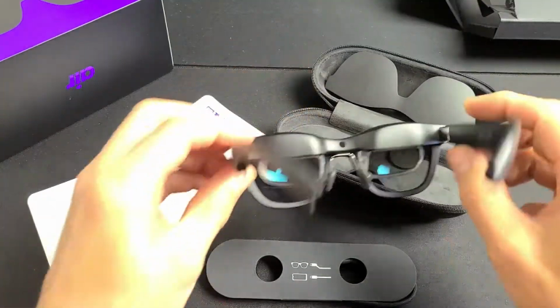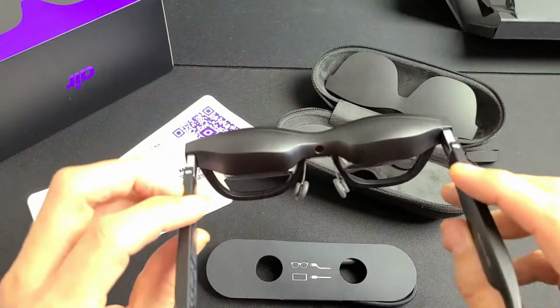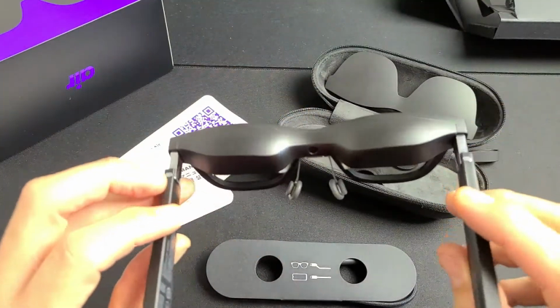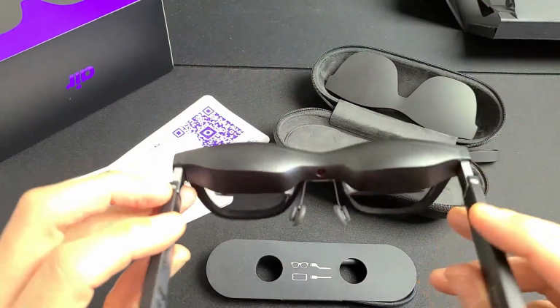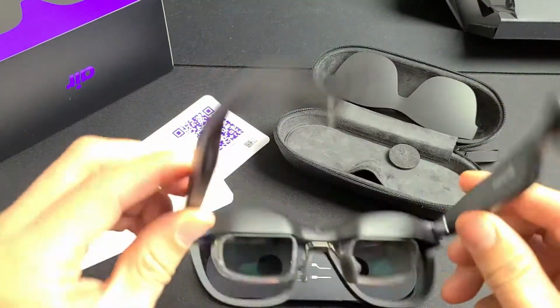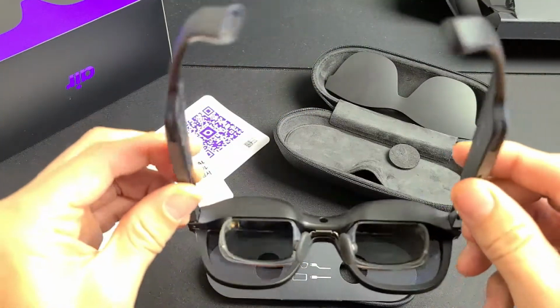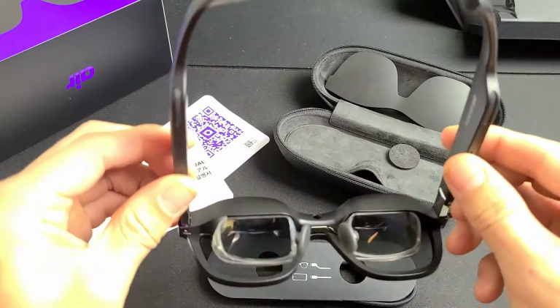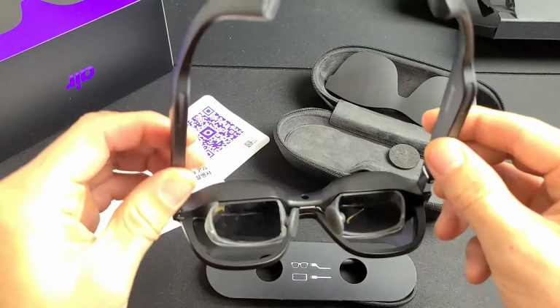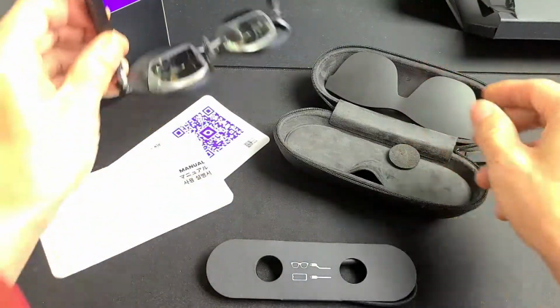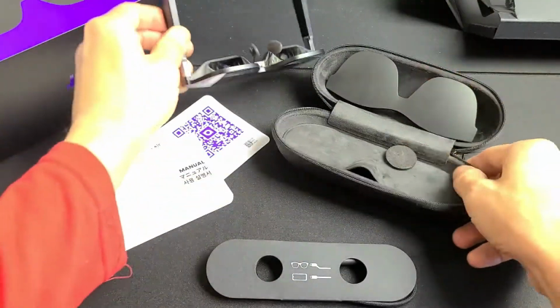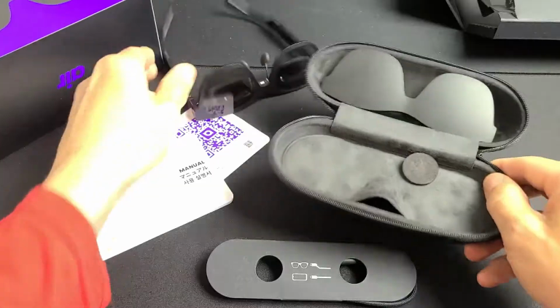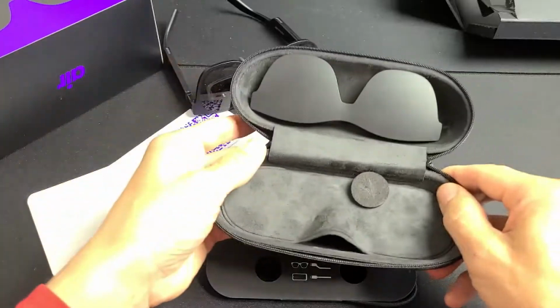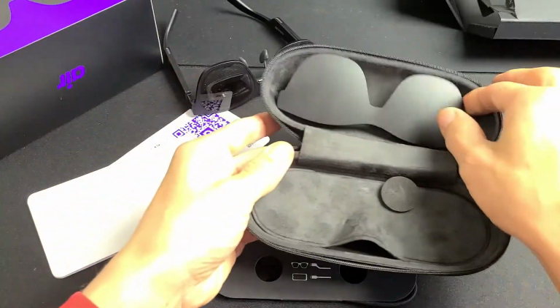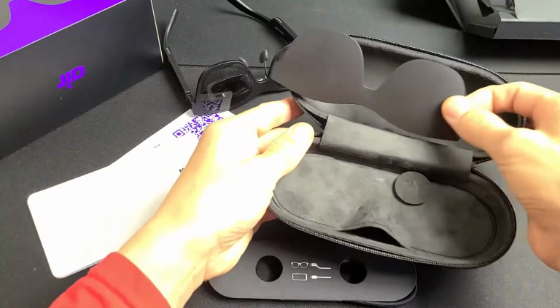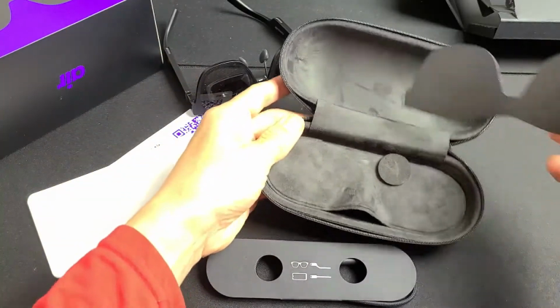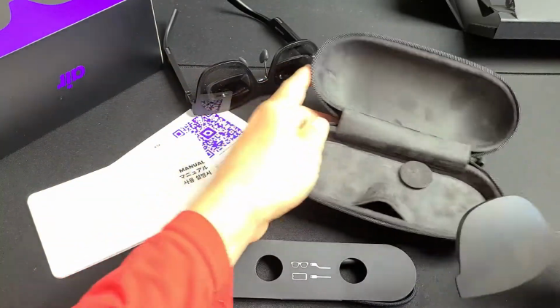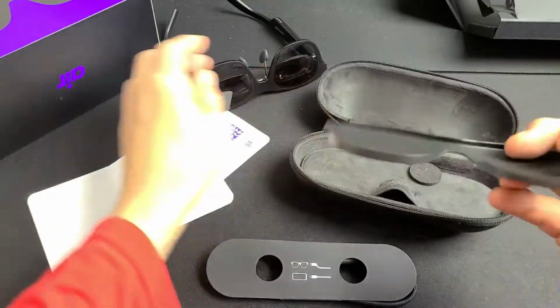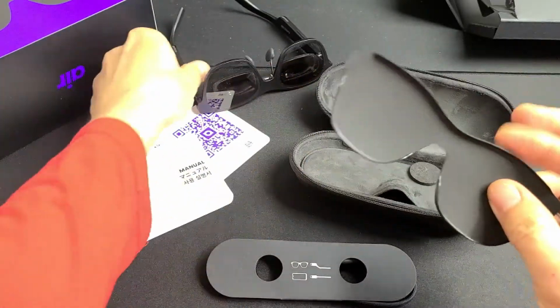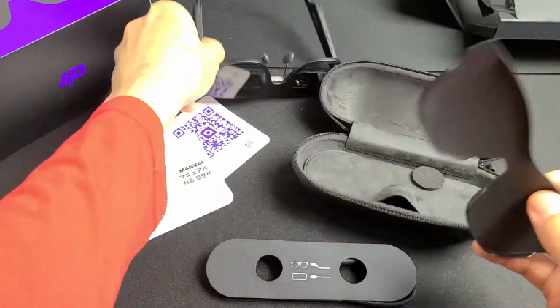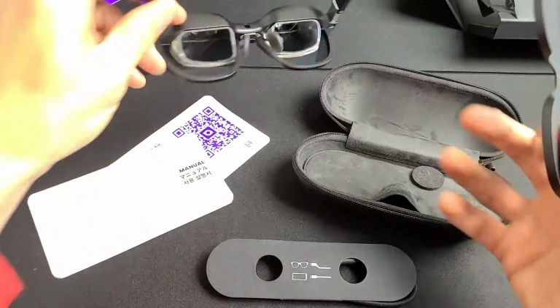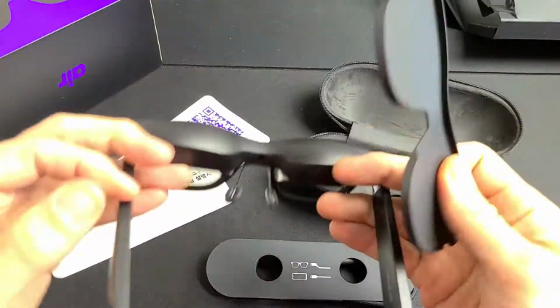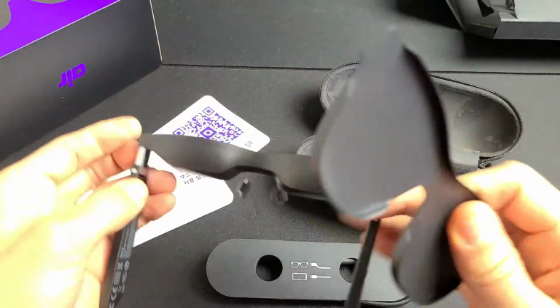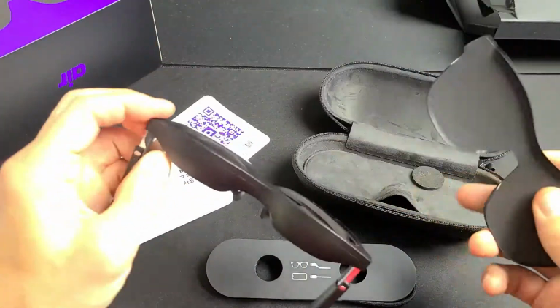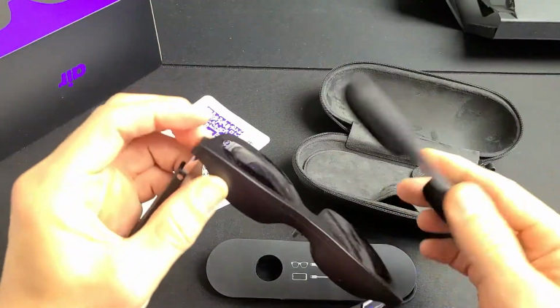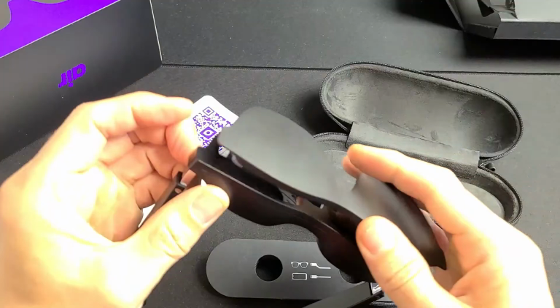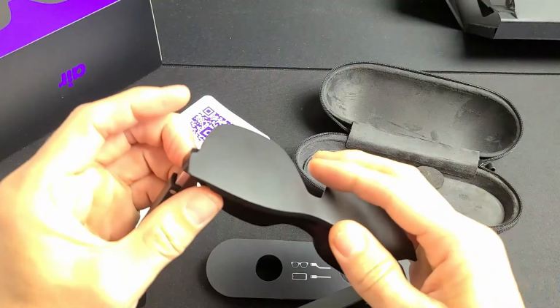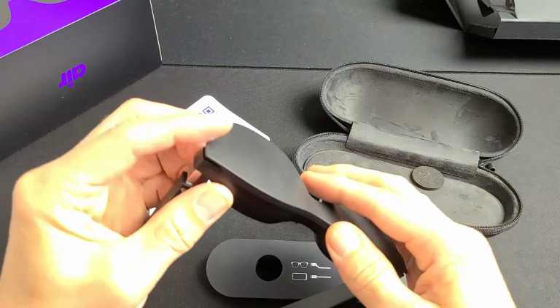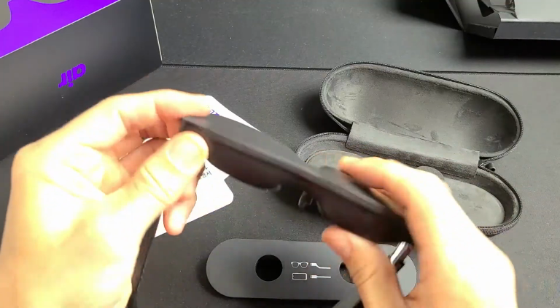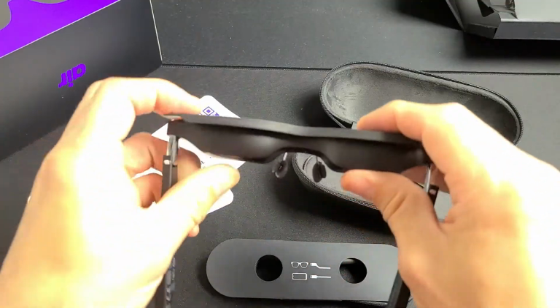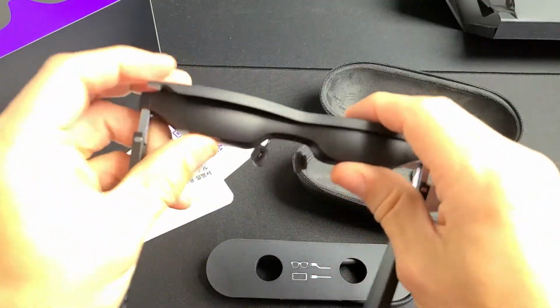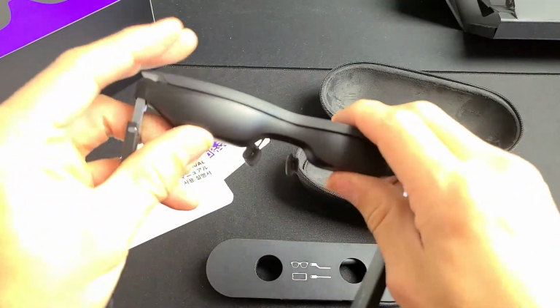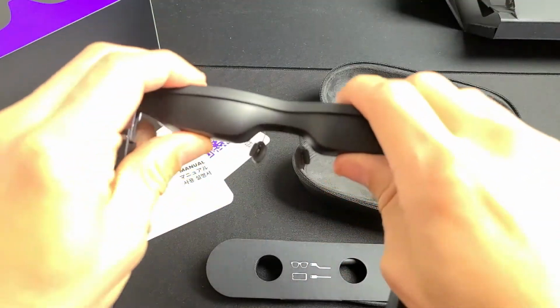Here are the actual glasses, here's the case, and you also get a shield which you can use to block out the front — it just snaps into place.